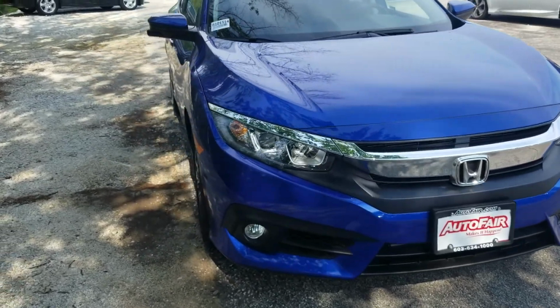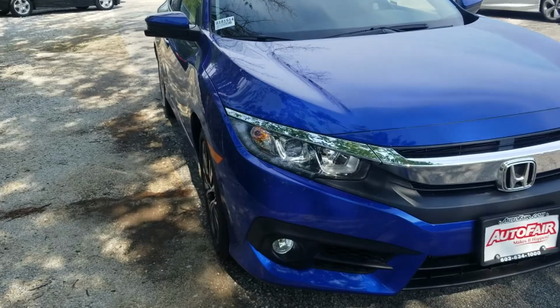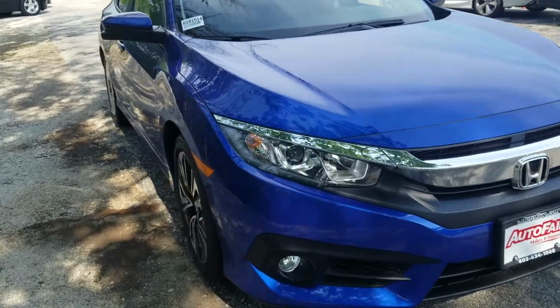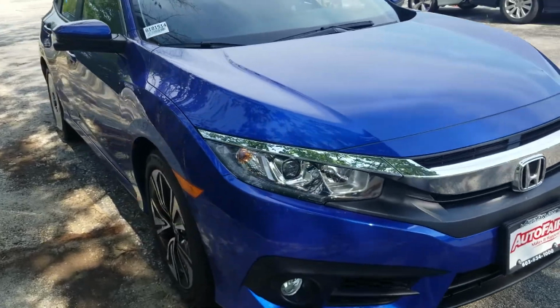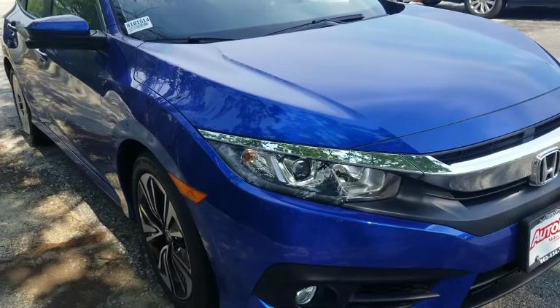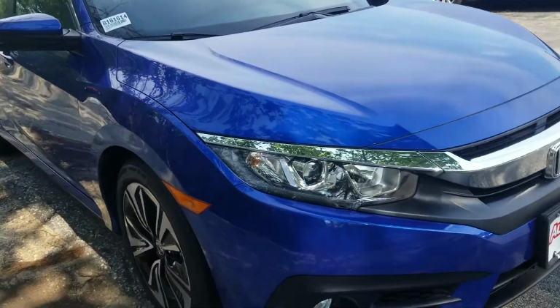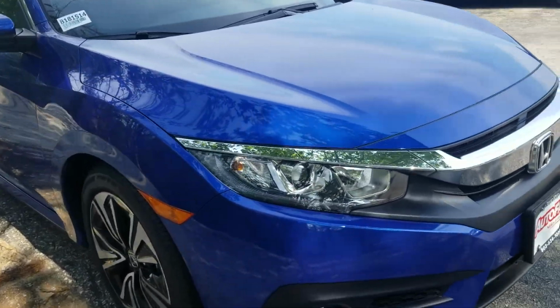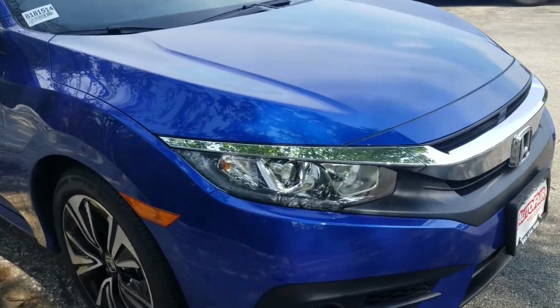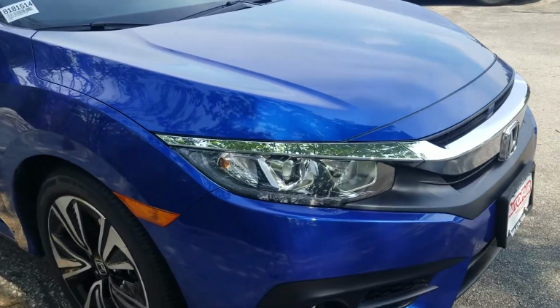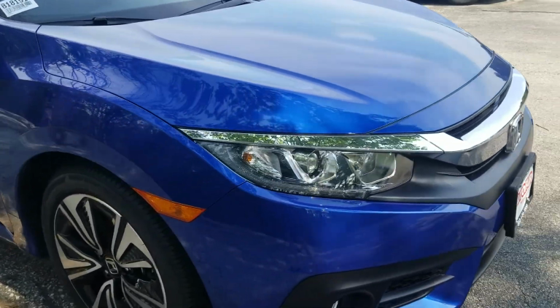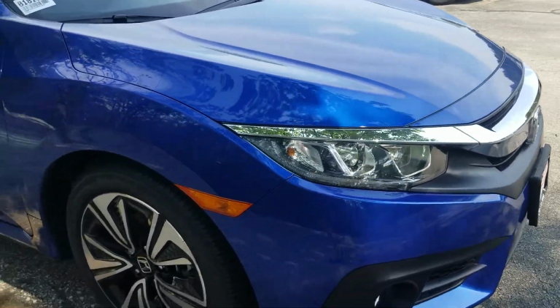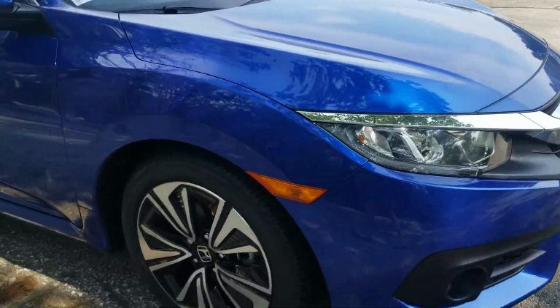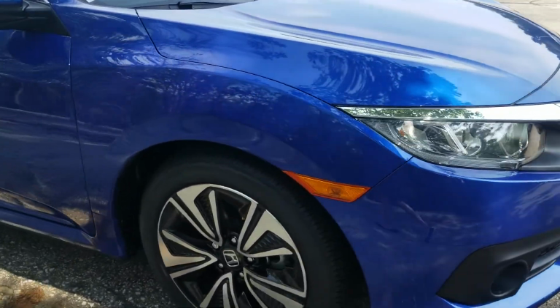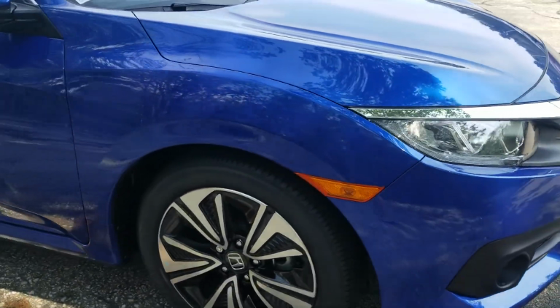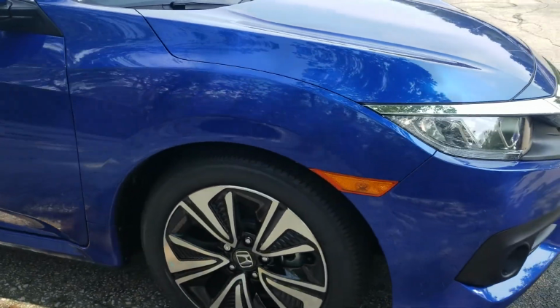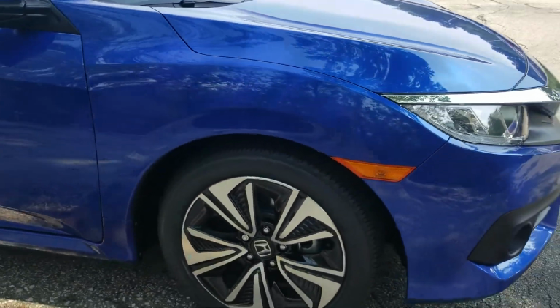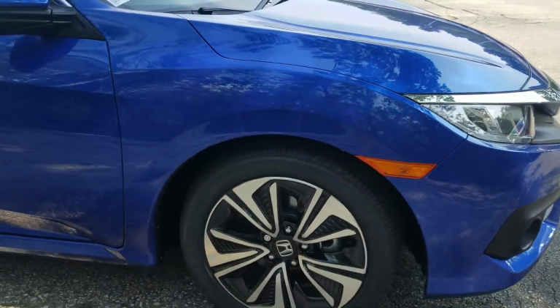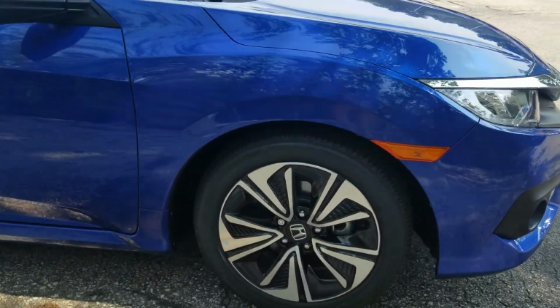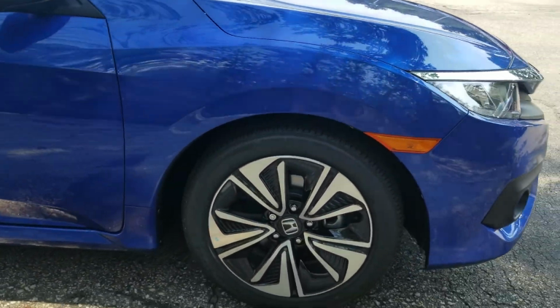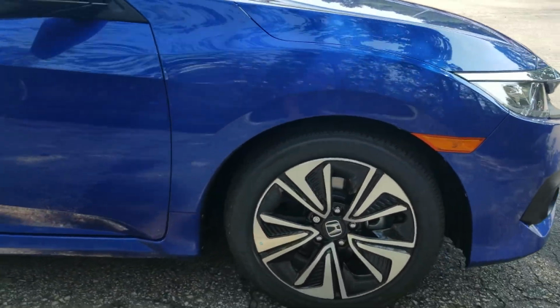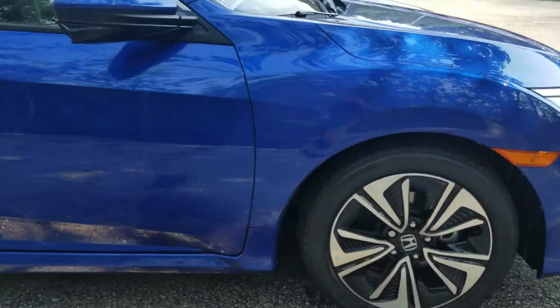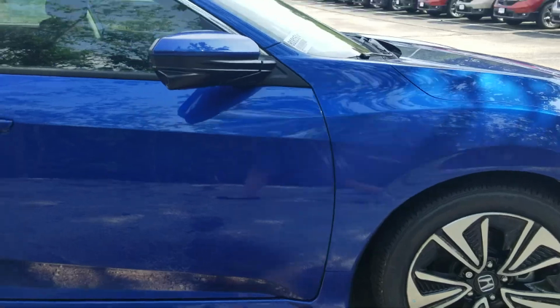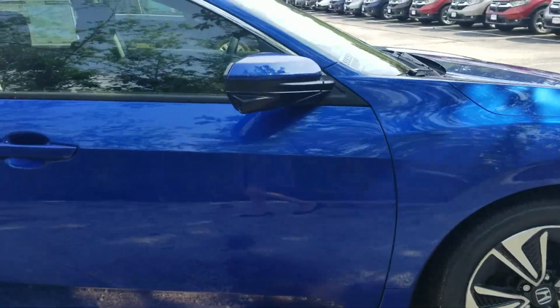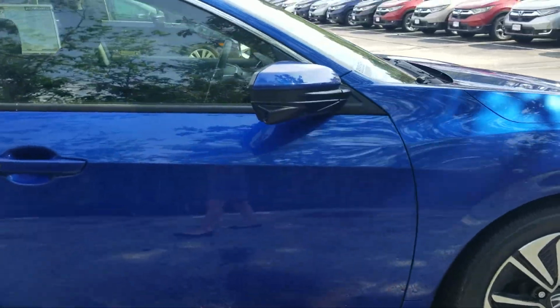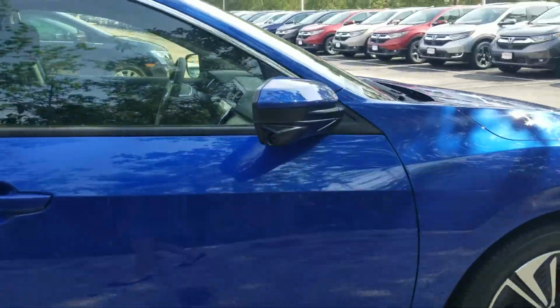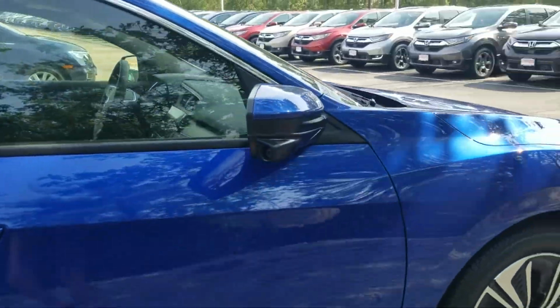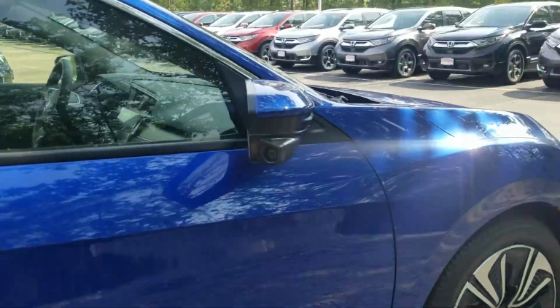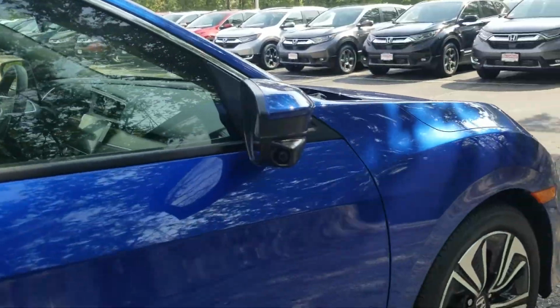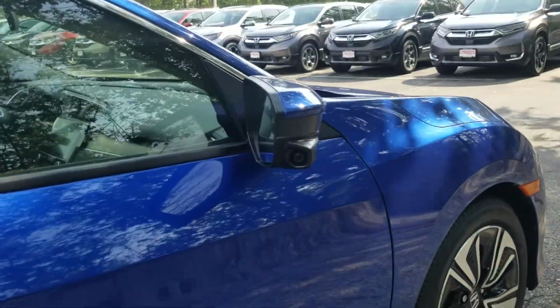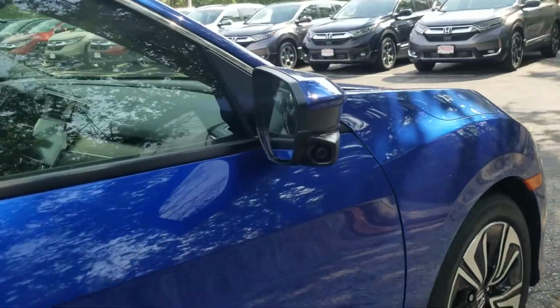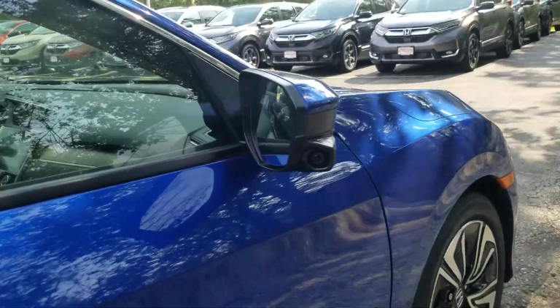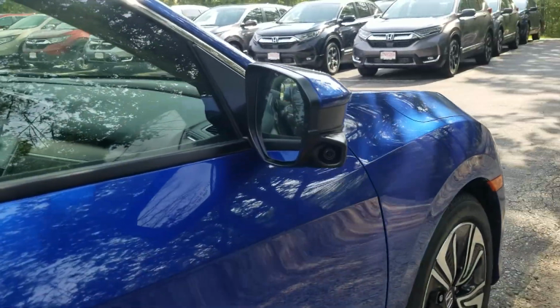As you can see, it's got the LED daytime running lights, premium alloy wheels, and you can see it's got the Honda lane watch camera.